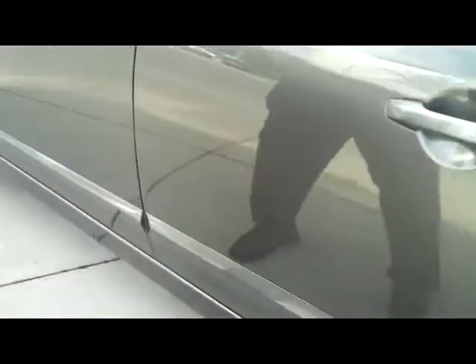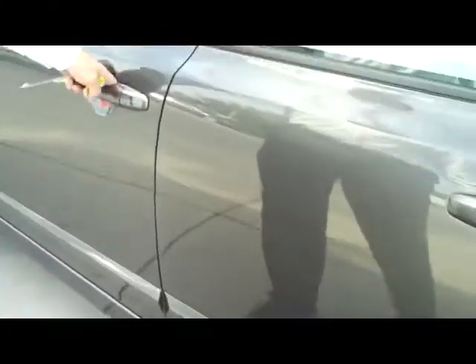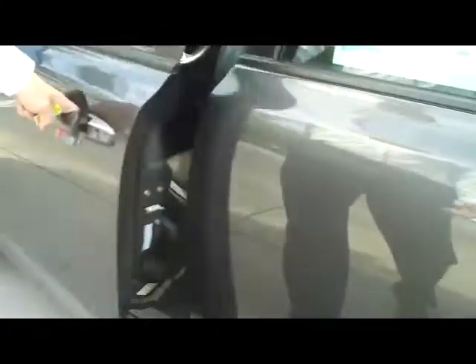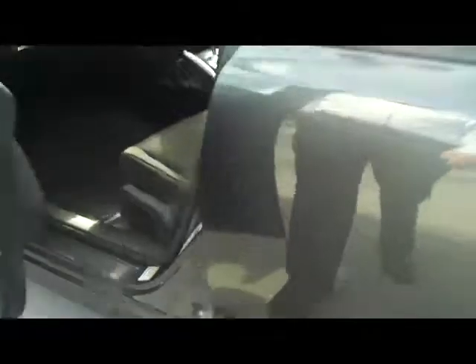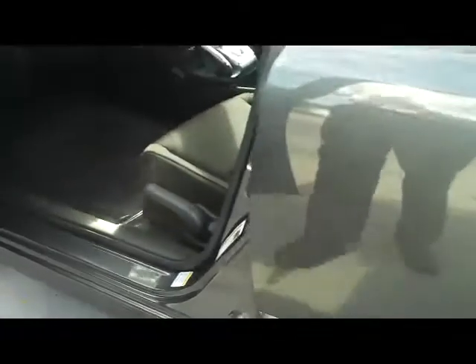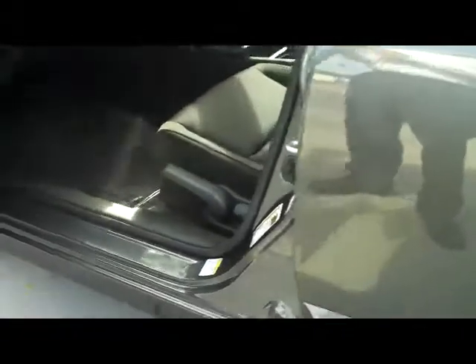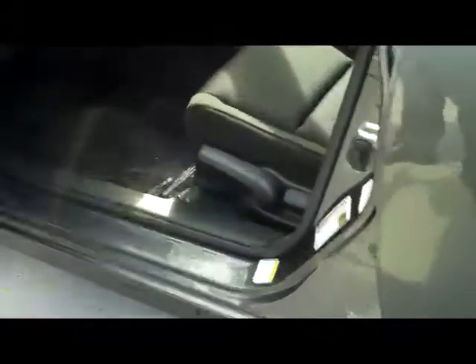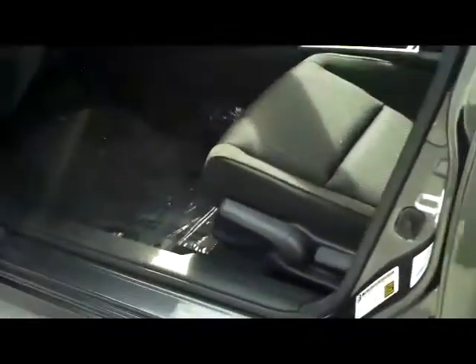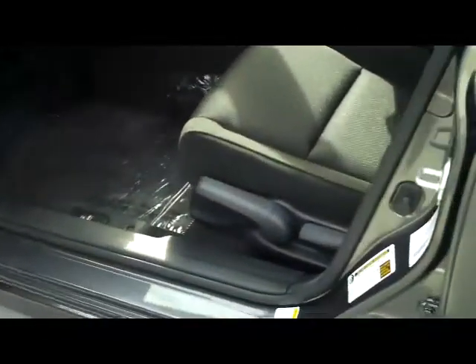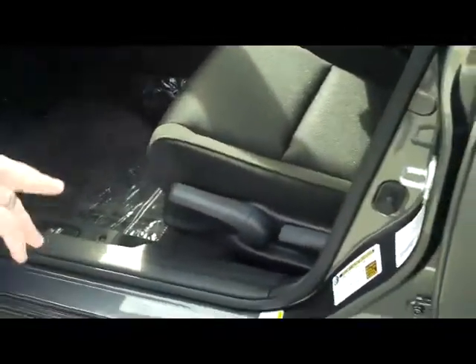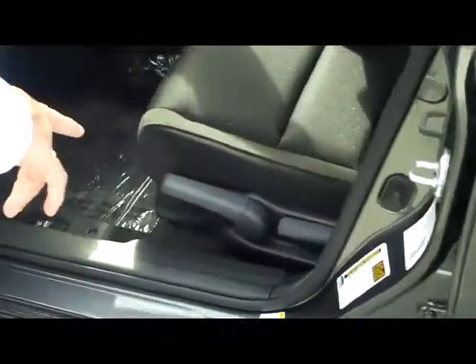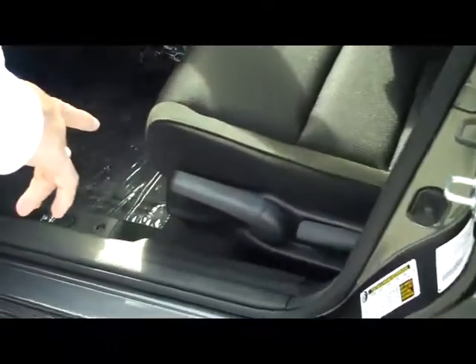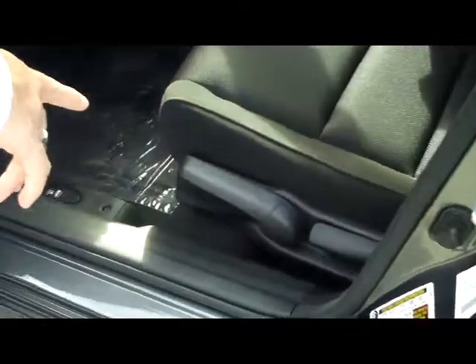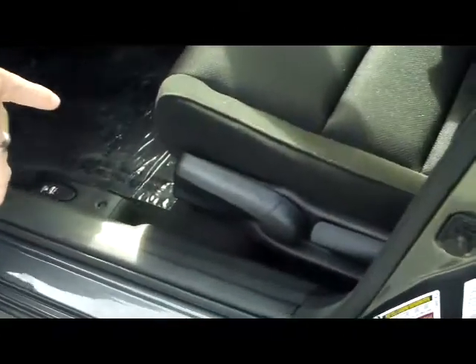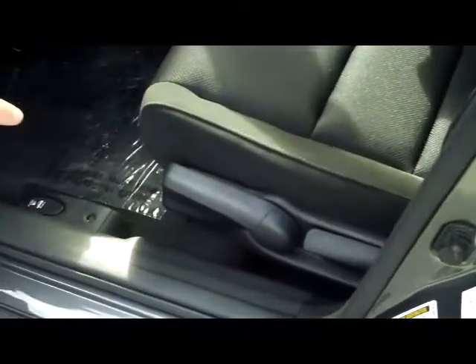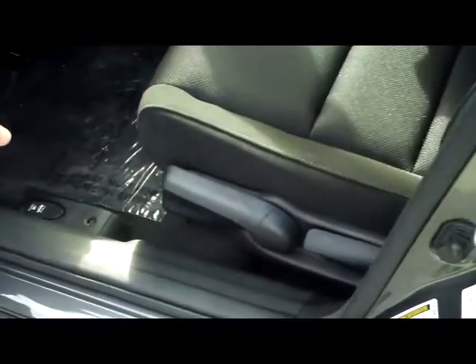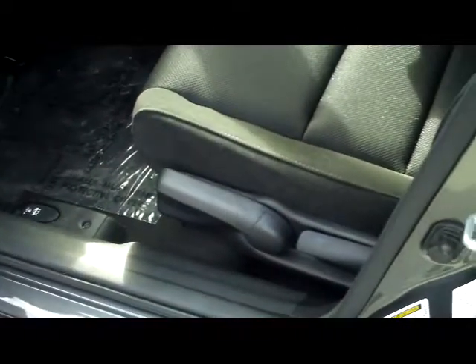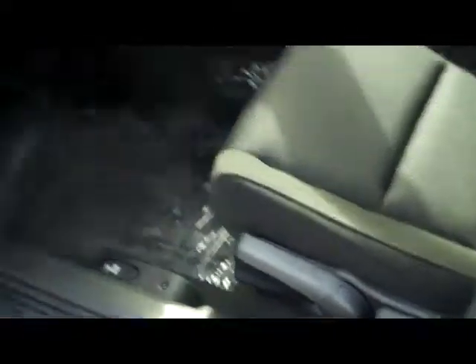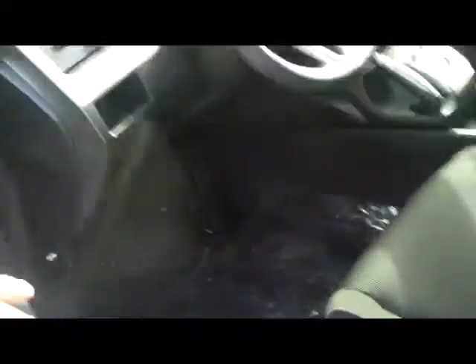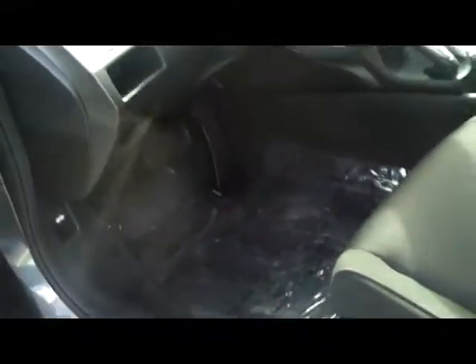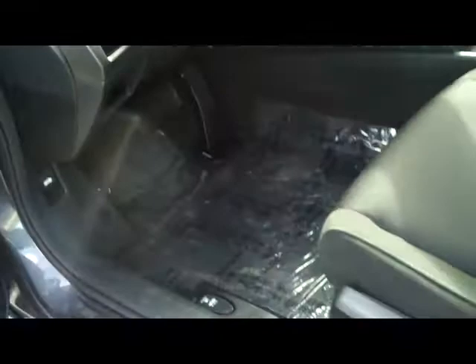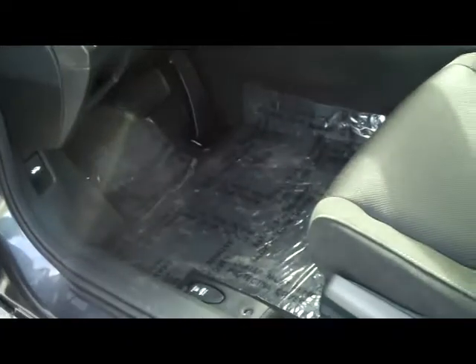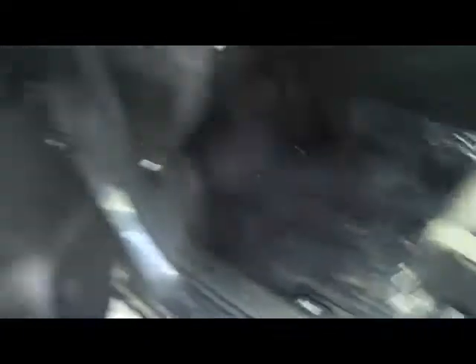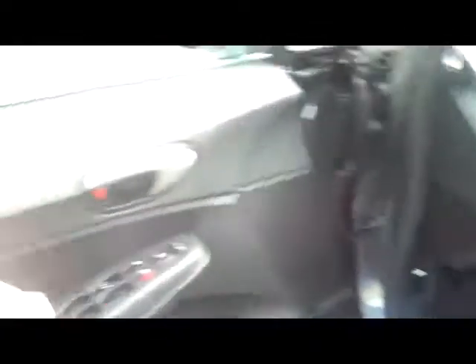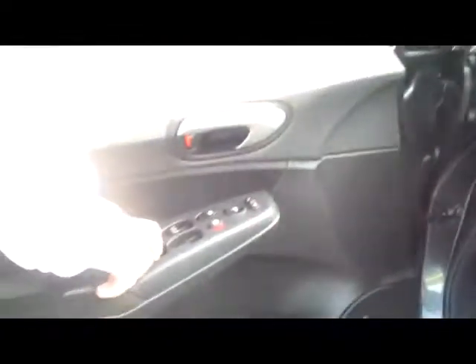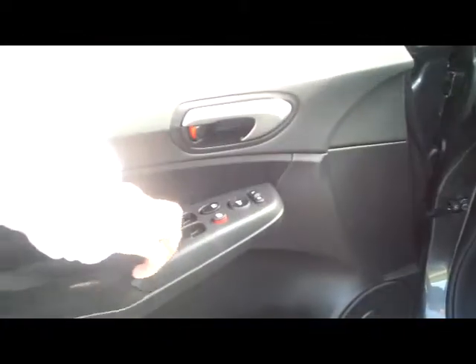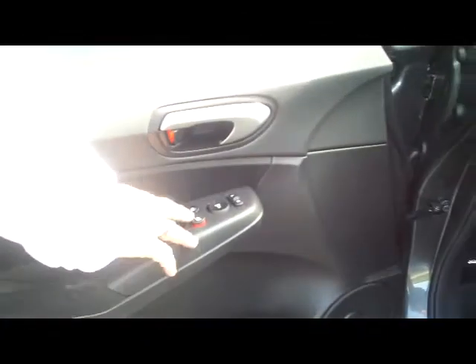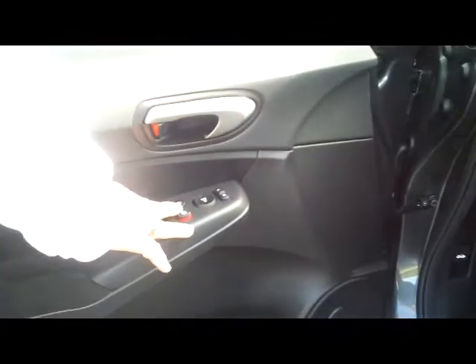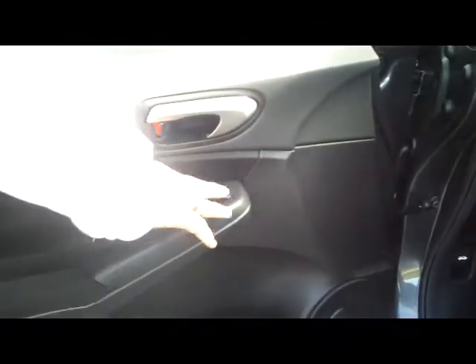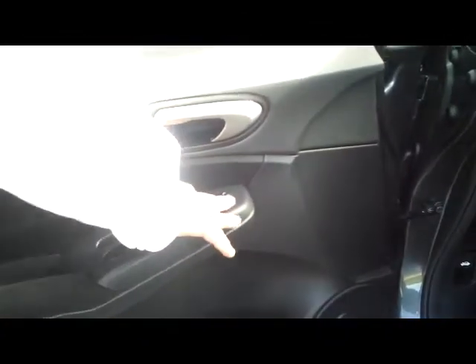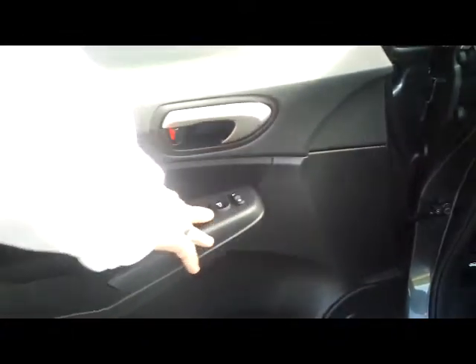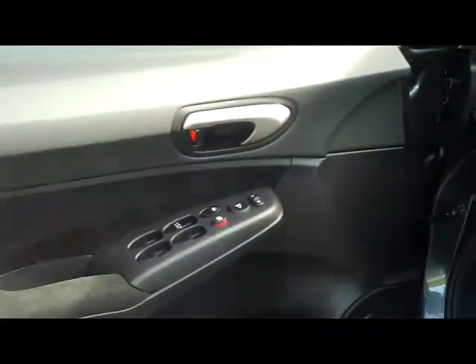It is a cloth model. You do have the manual height adjustment on the driver's seat, remote trunking, gas release, power windows, power locks, and also power mirrors.